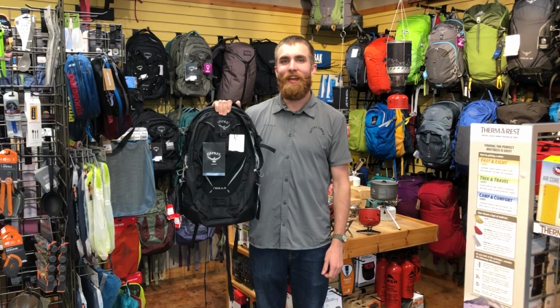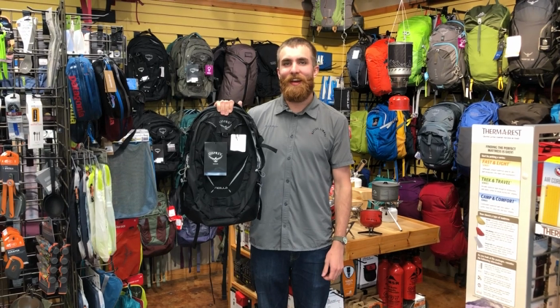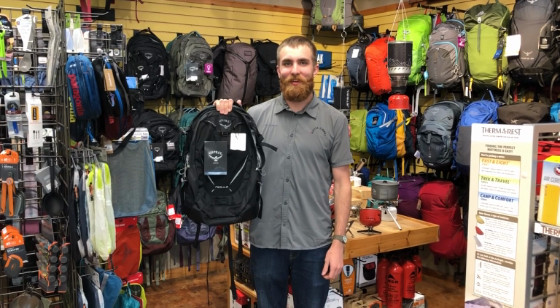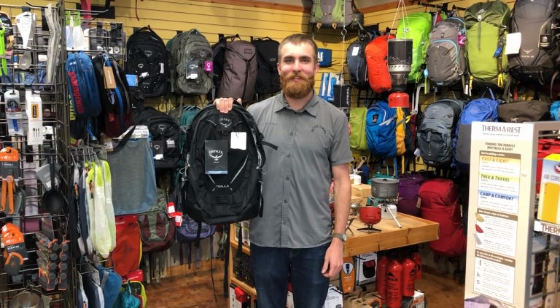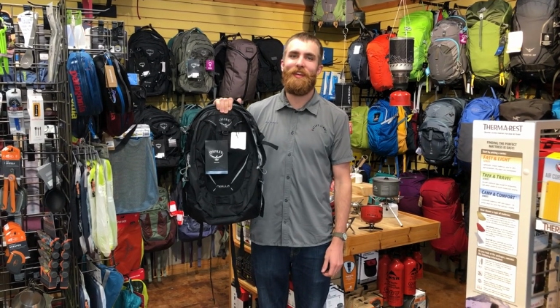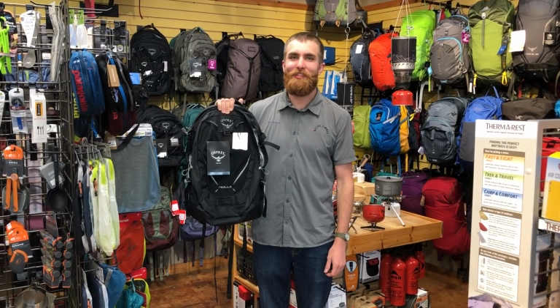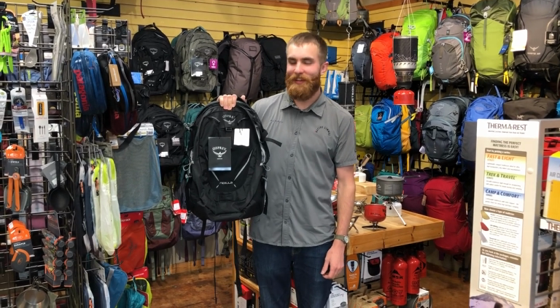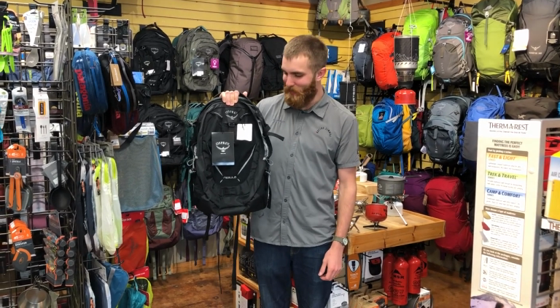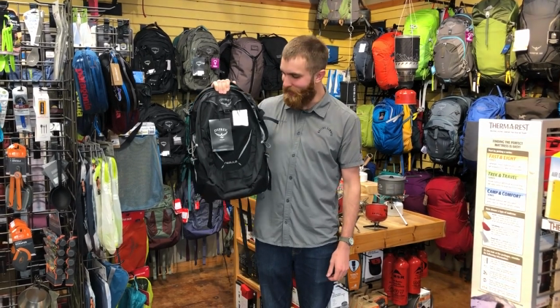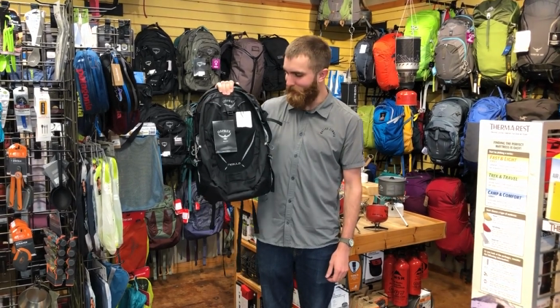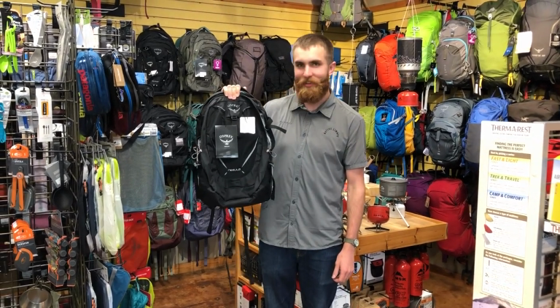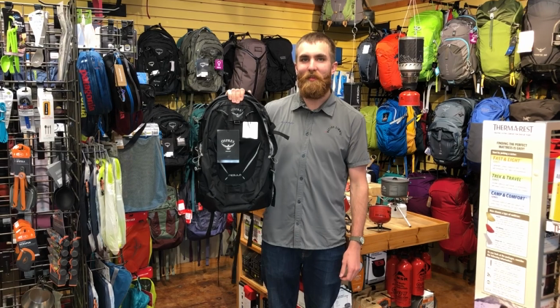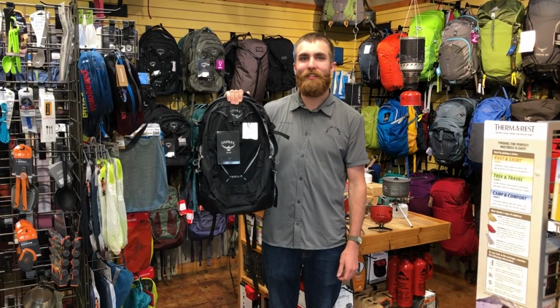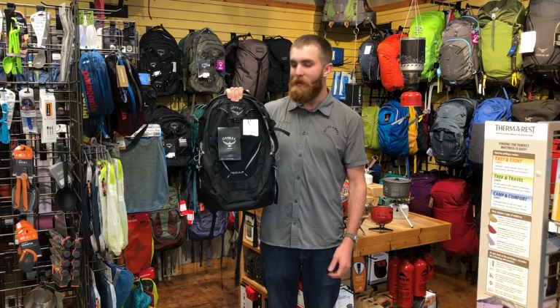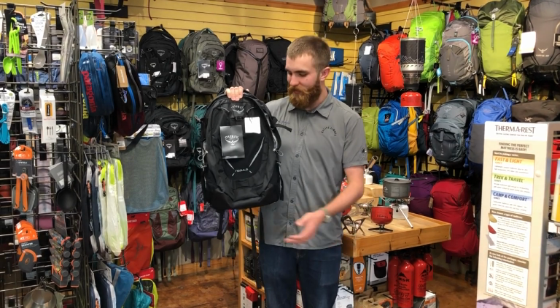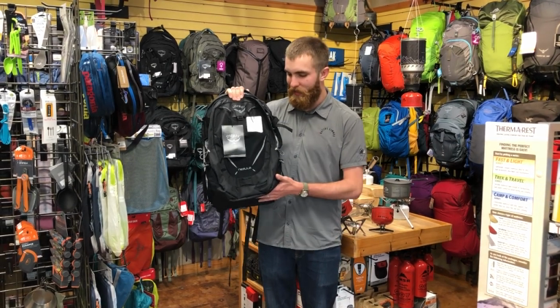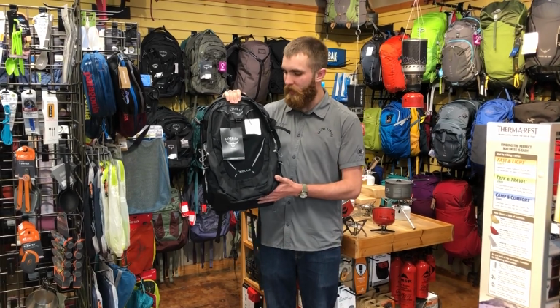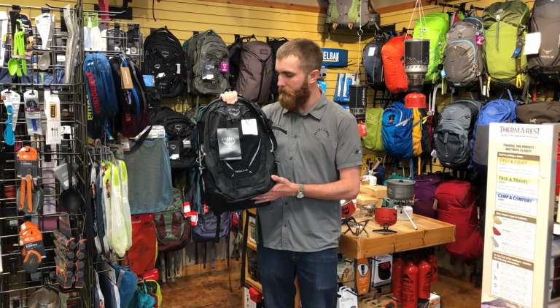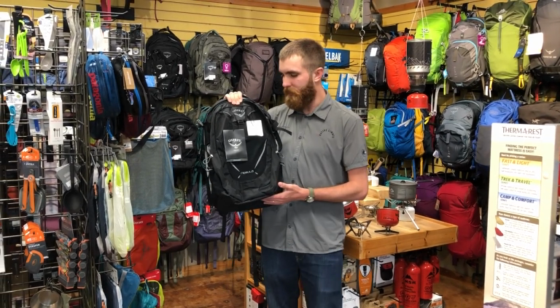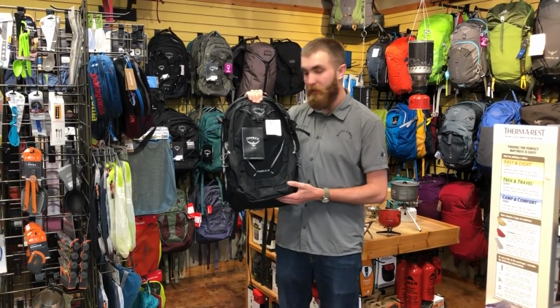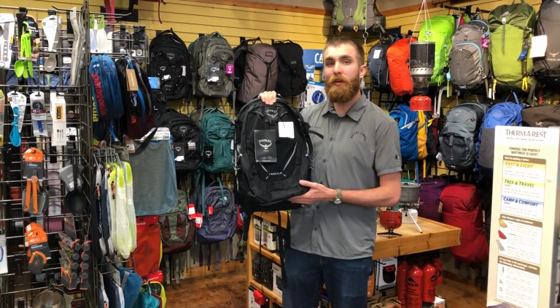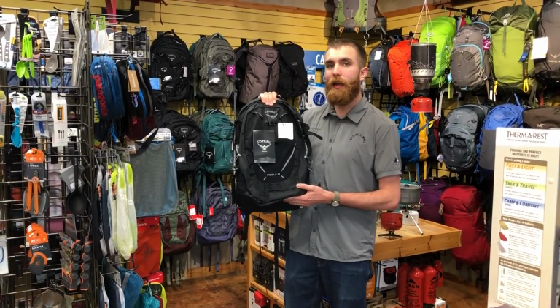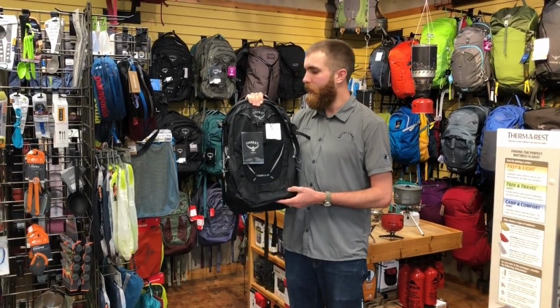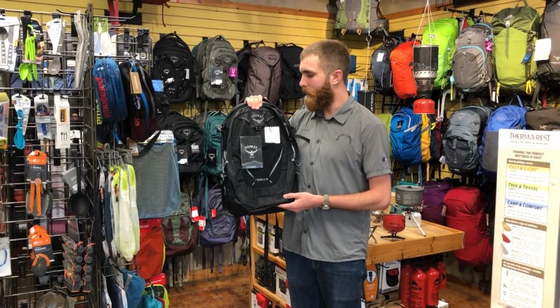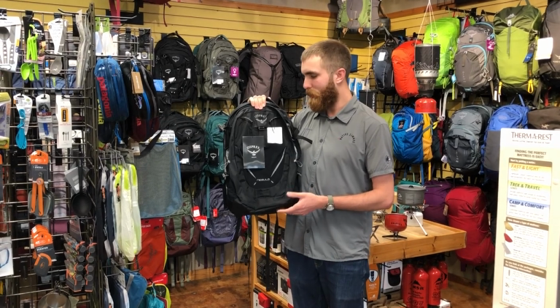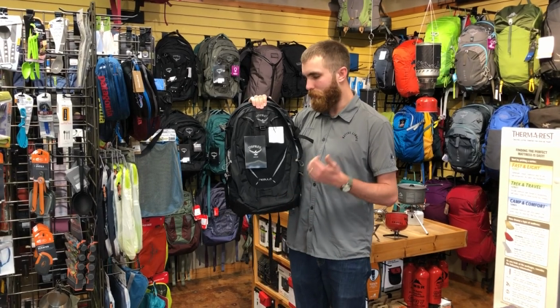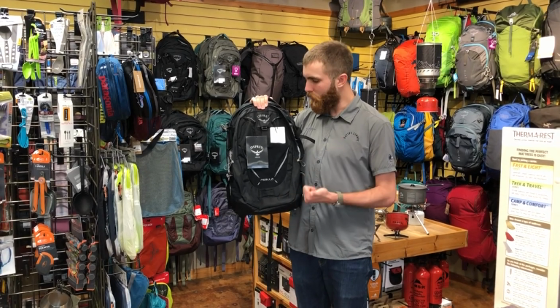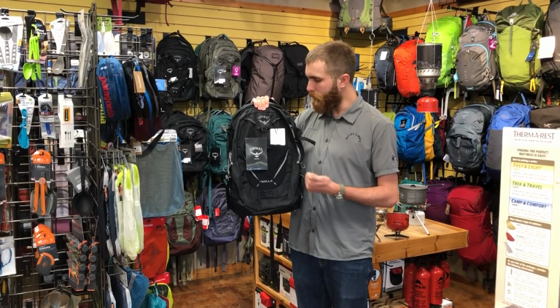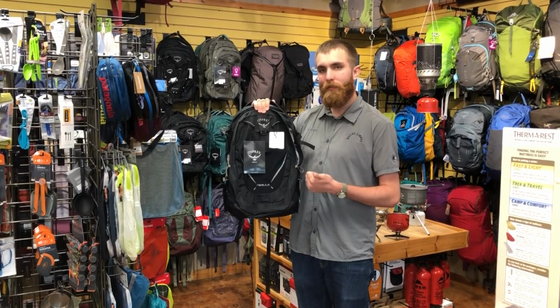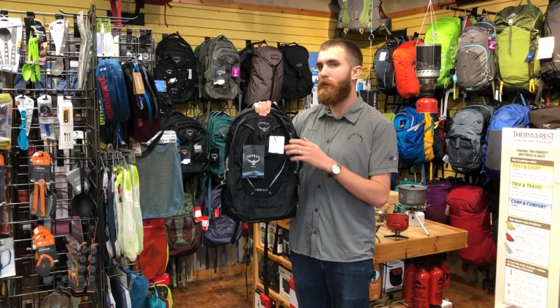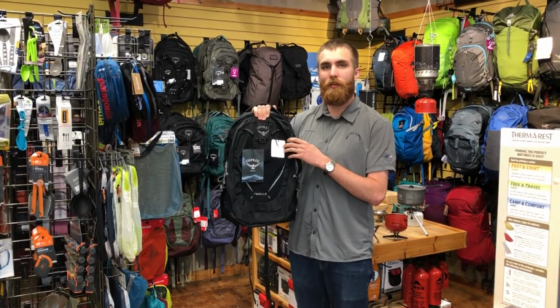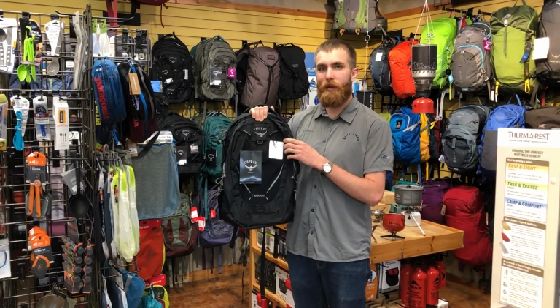Hey guys, Carson here from the Native Summit. Today we're going to be covering one of the shop favorite packs here. This is the Nebula from Osprey. It's a 34 liter bag and can be used for school, travel, and commuting around town.